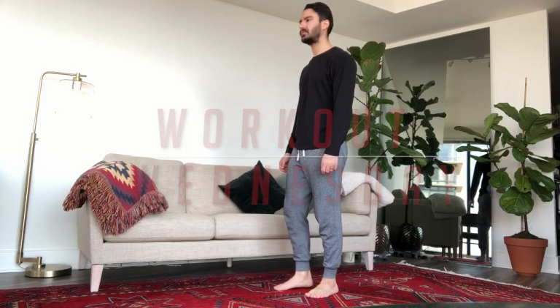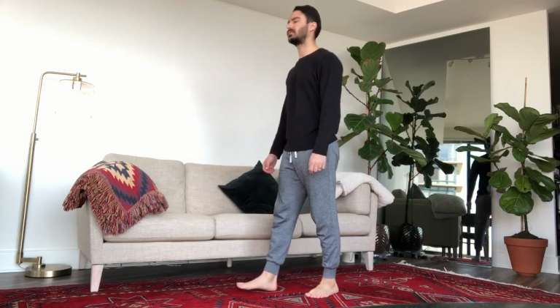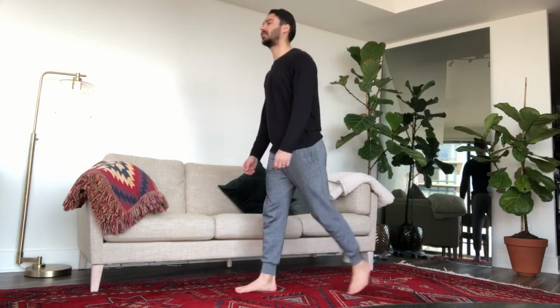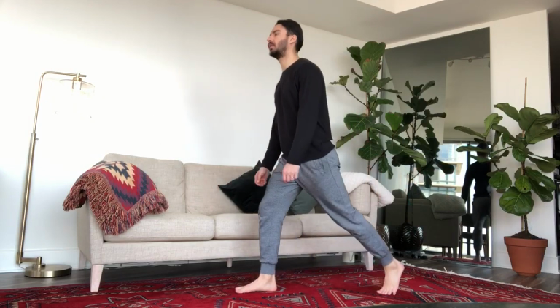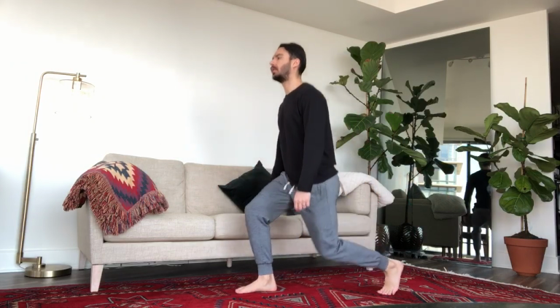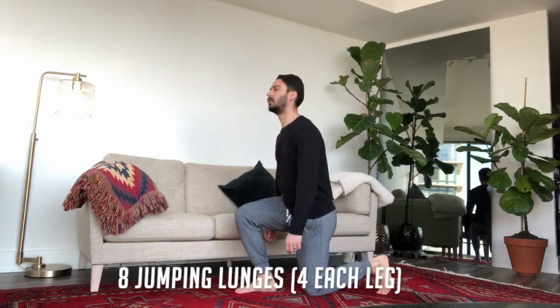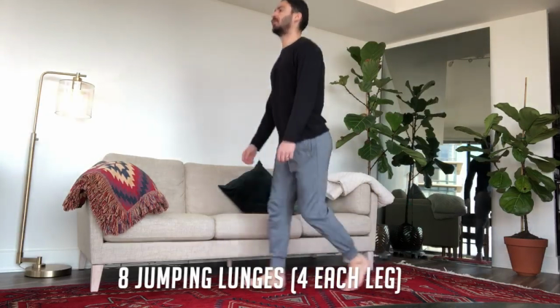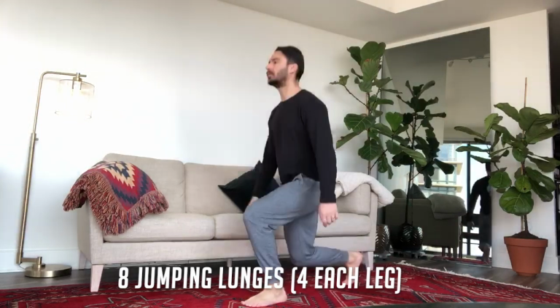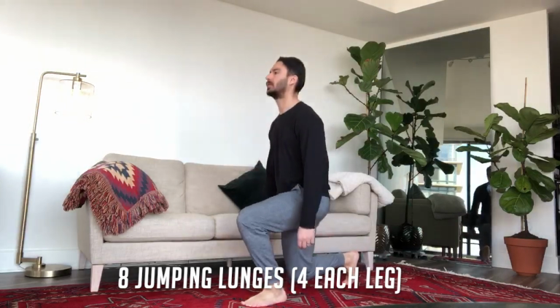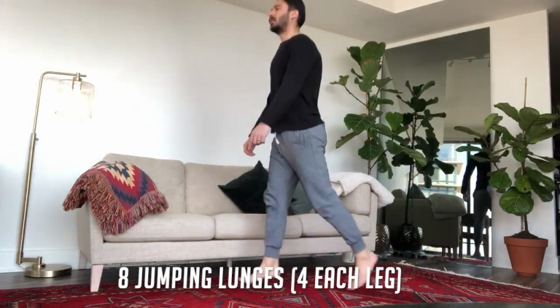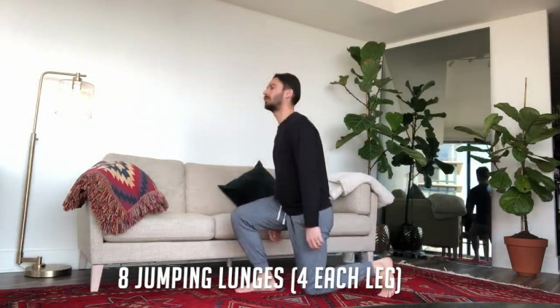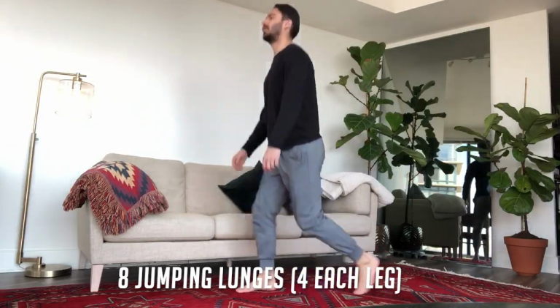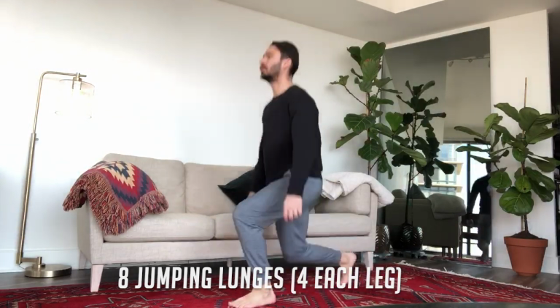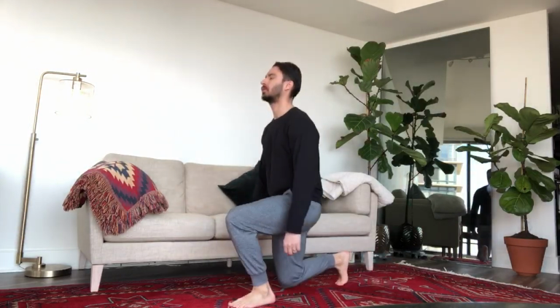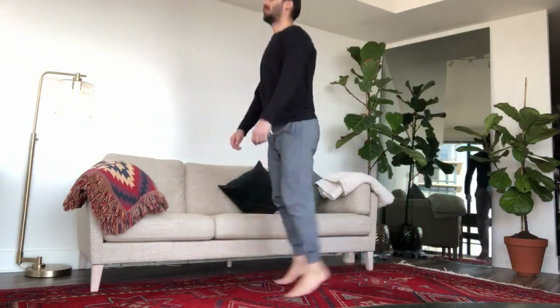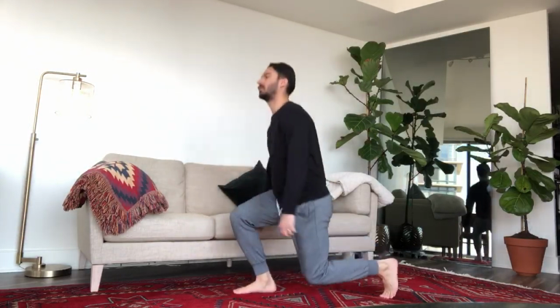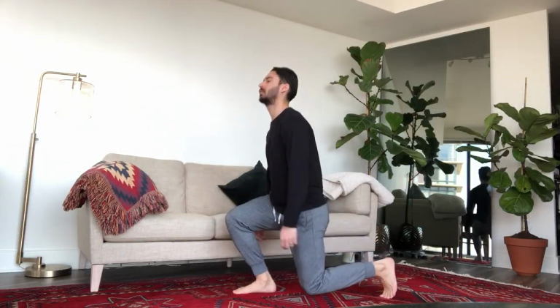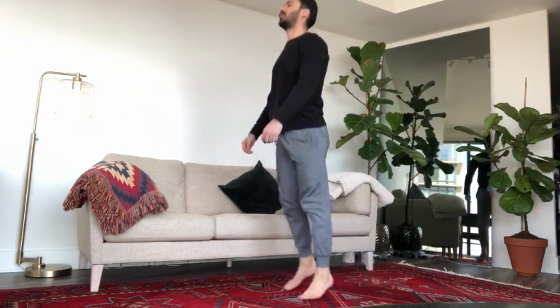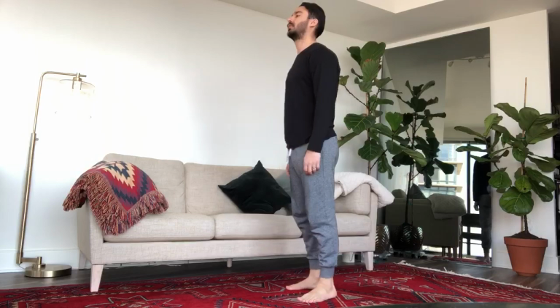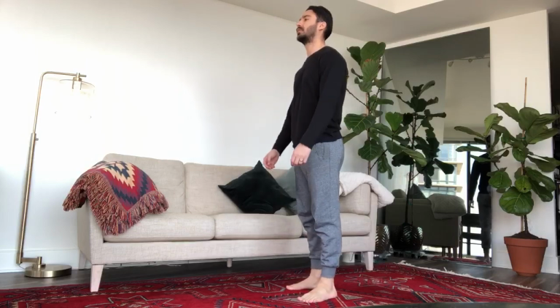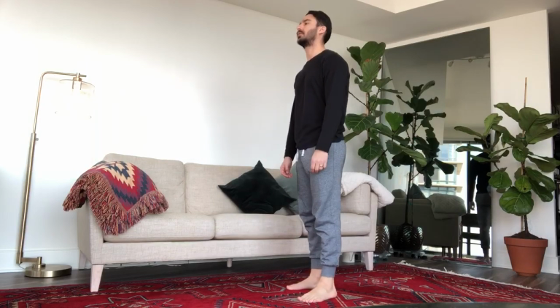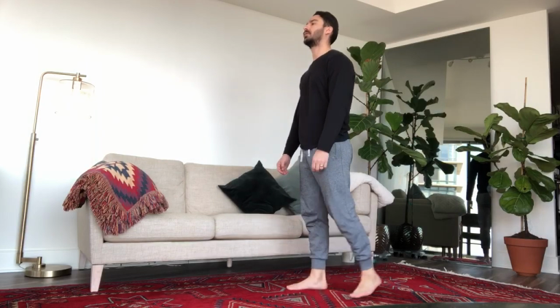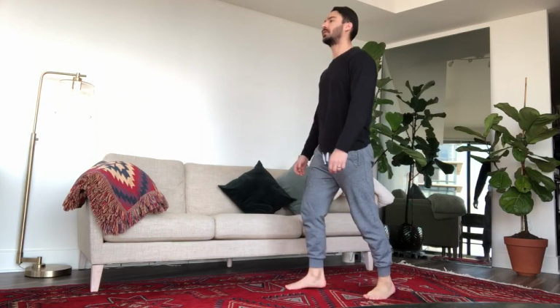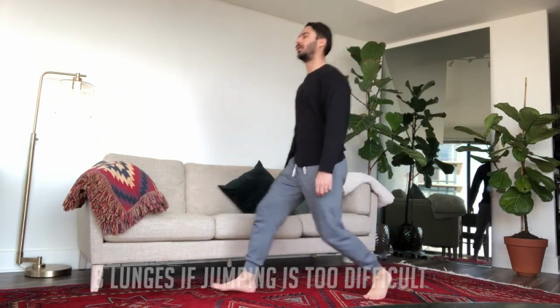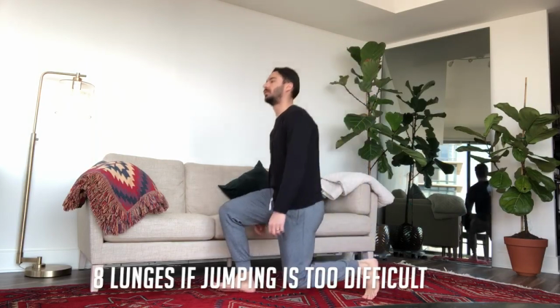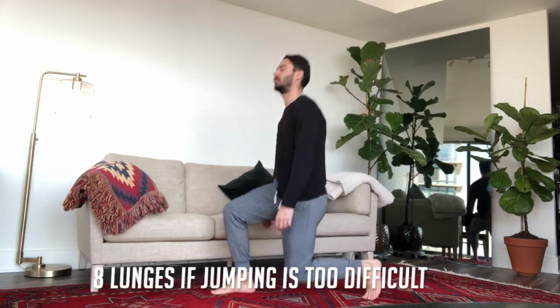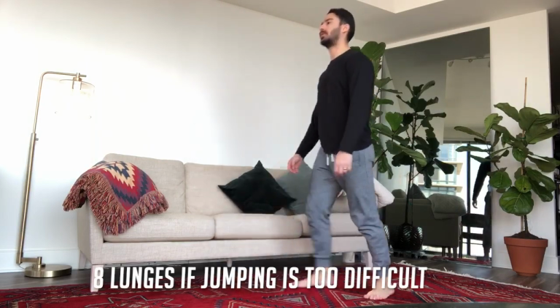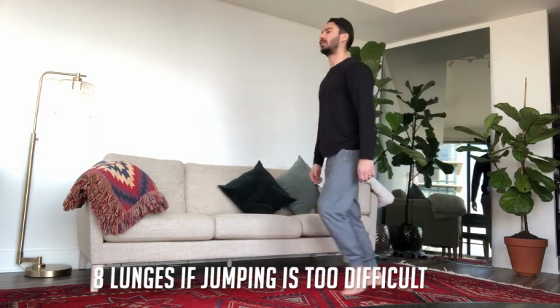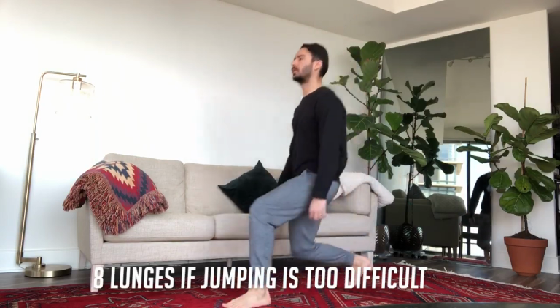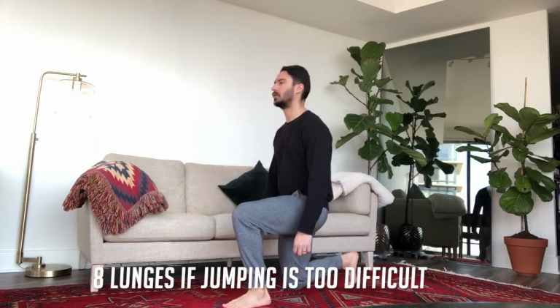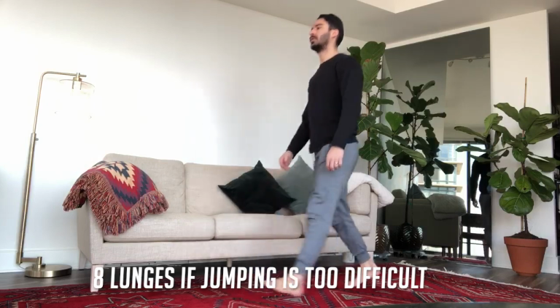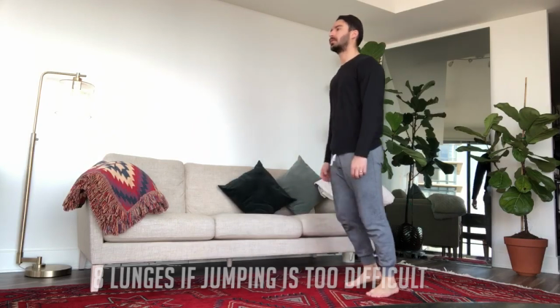So to kick it off, we're gonna go into eight jumping lunges — that's gonna be four each leg. Now if the jump is too much for you at this time, what you're gonna do instead is stick with the normal lunge: take a step out, step back, switch to the other side.